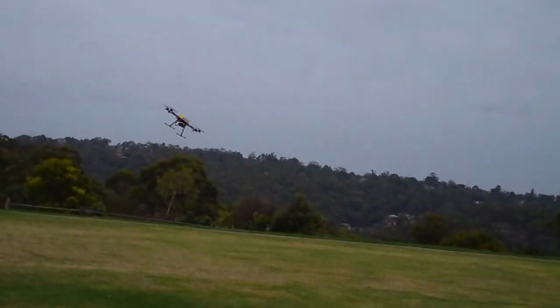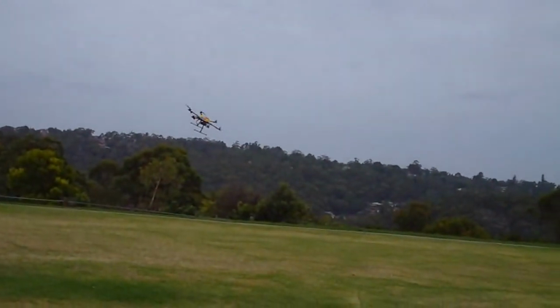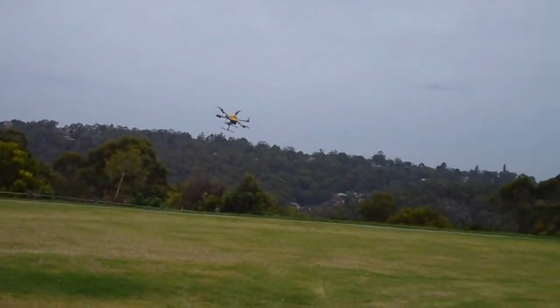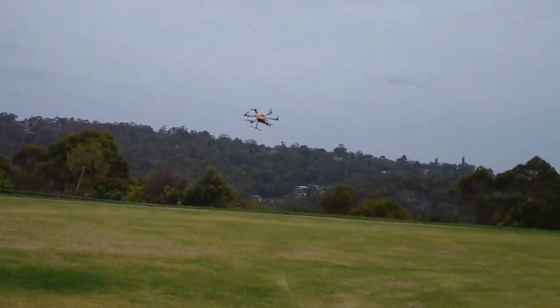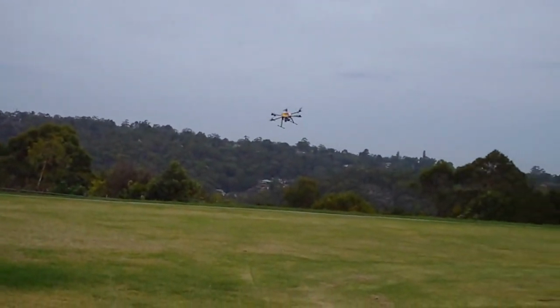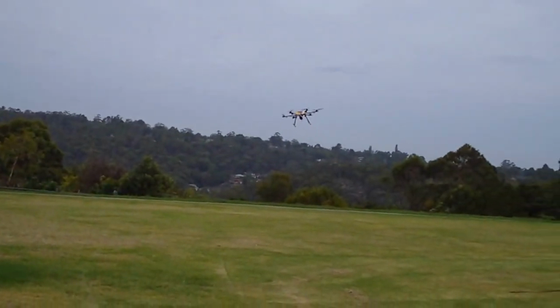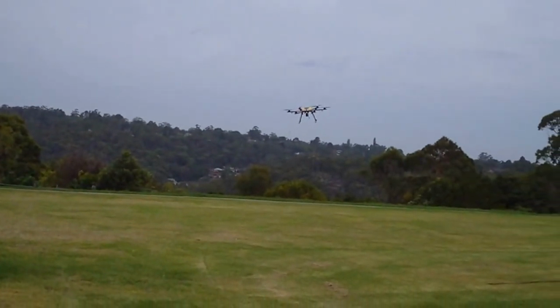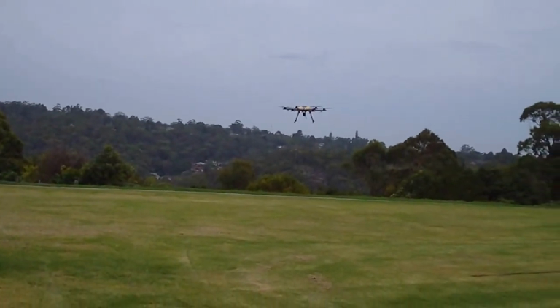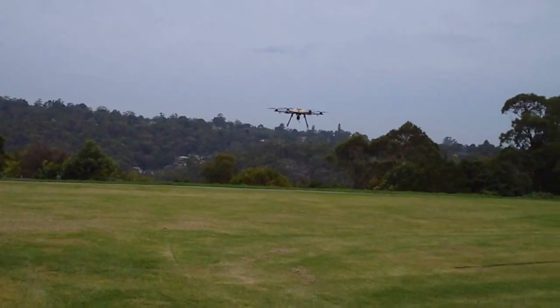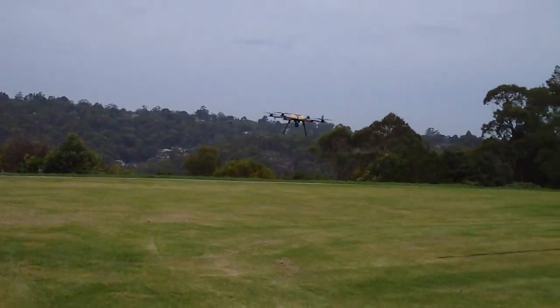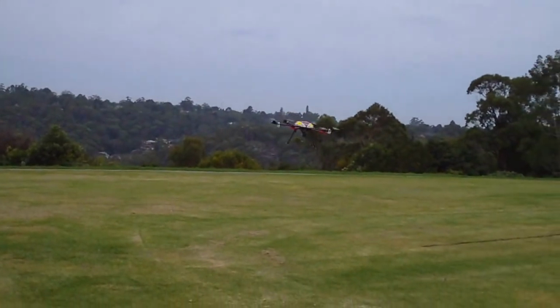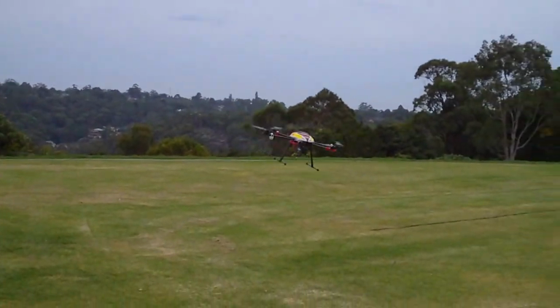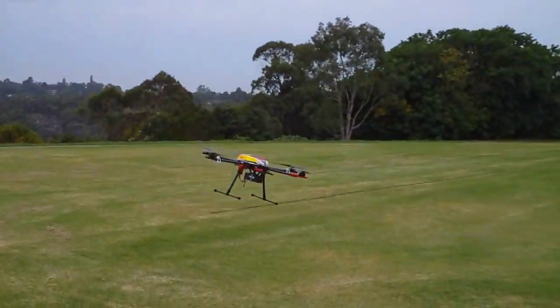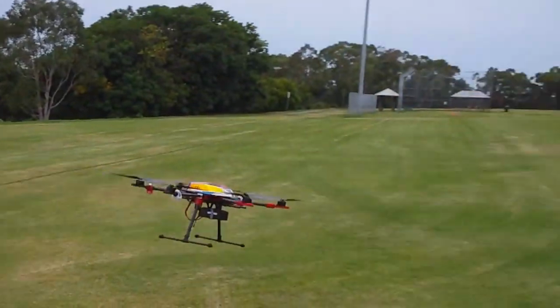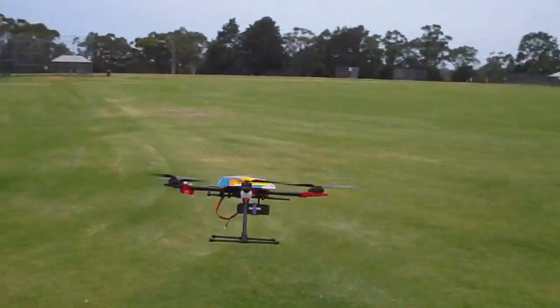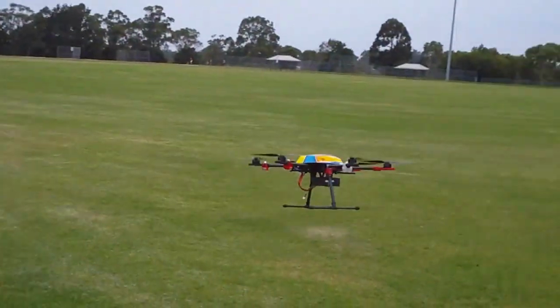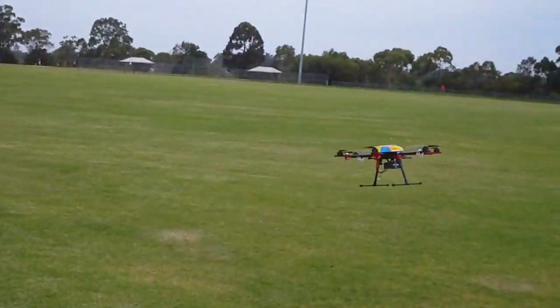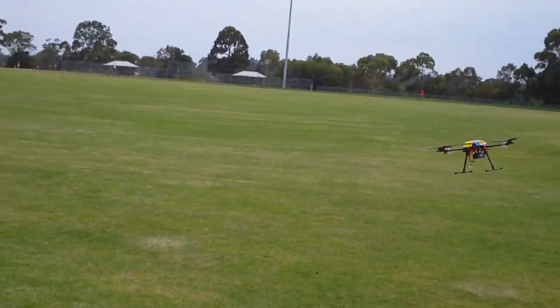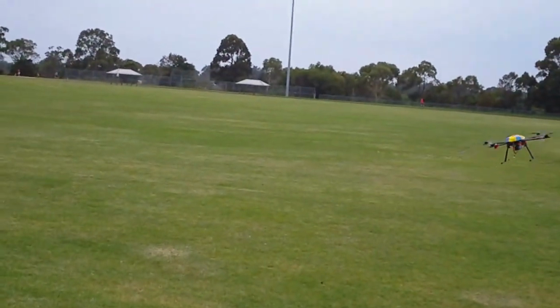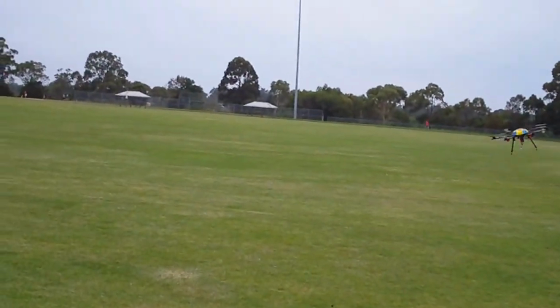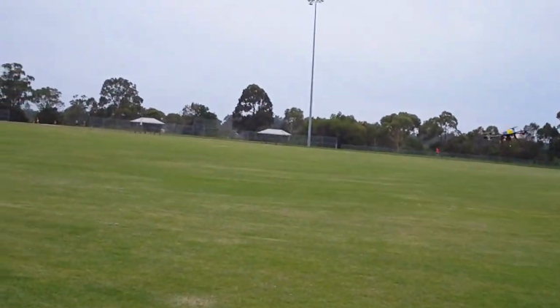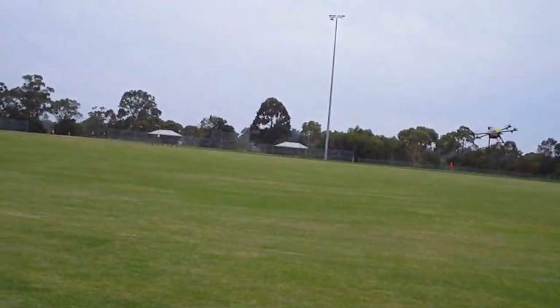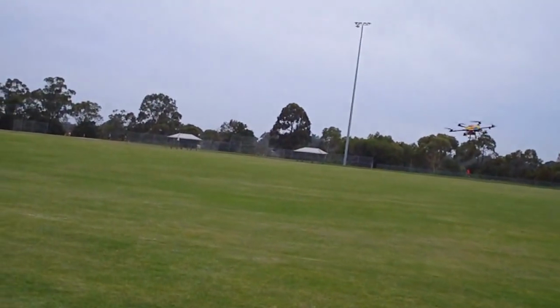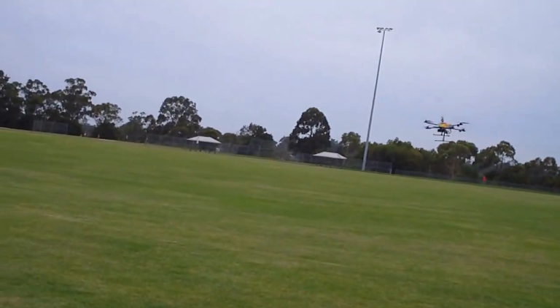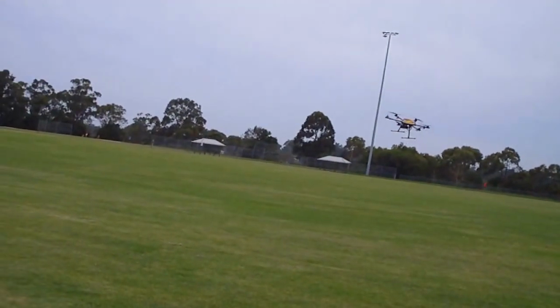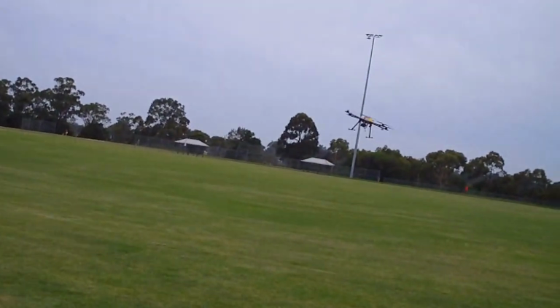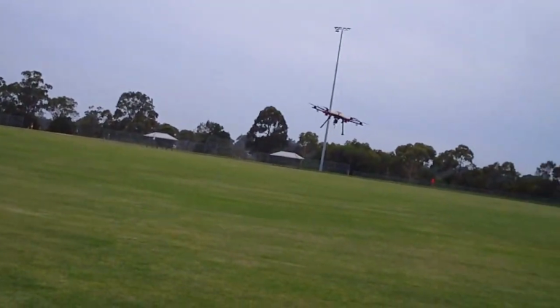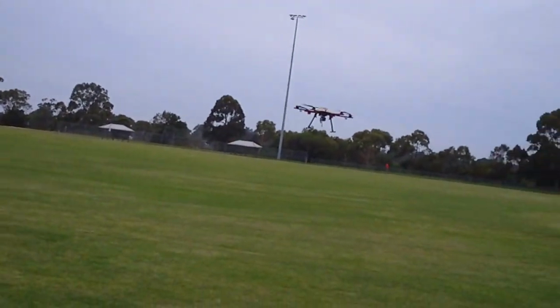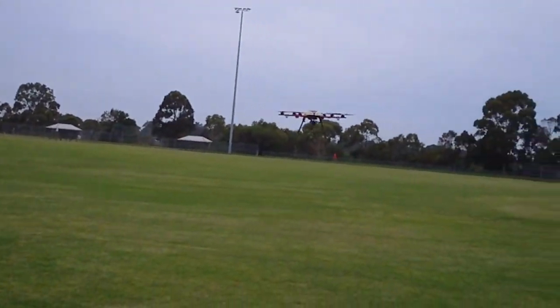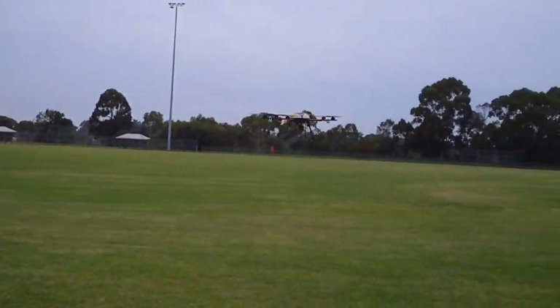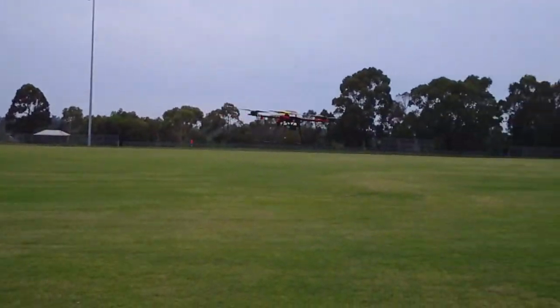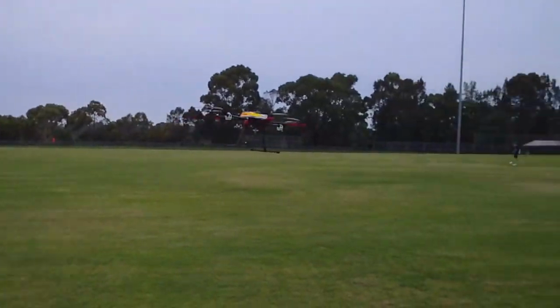It just flies so smoothly, it's a really really nice hex this thing. I don't have any other experience with hexacopters but this one's flying much more stably than my large quads I think.